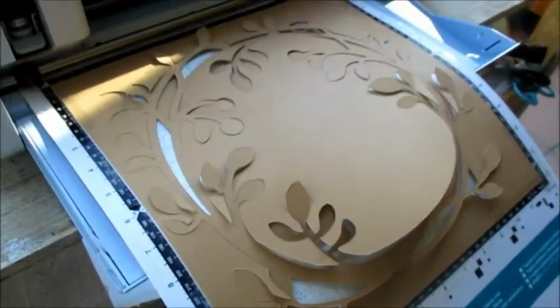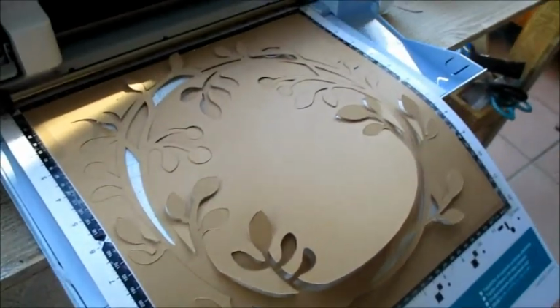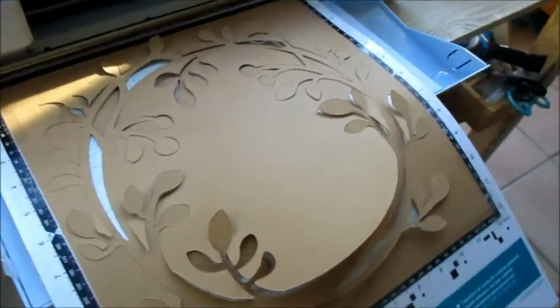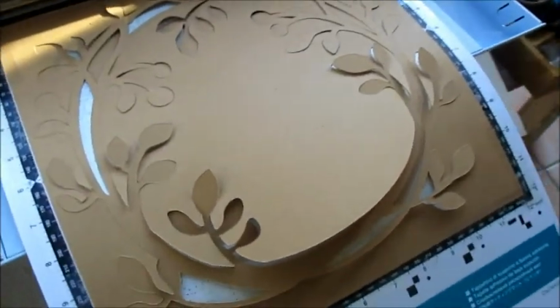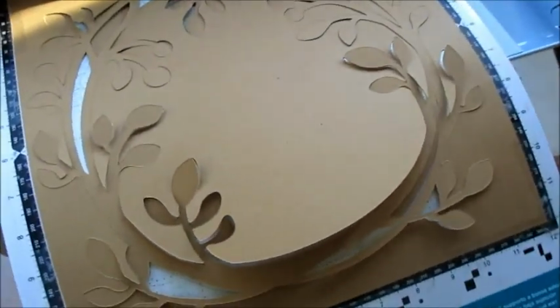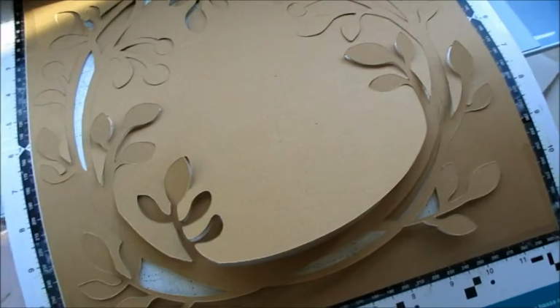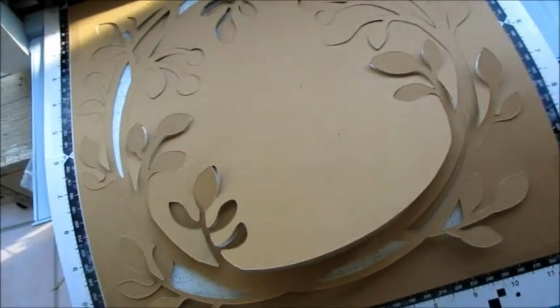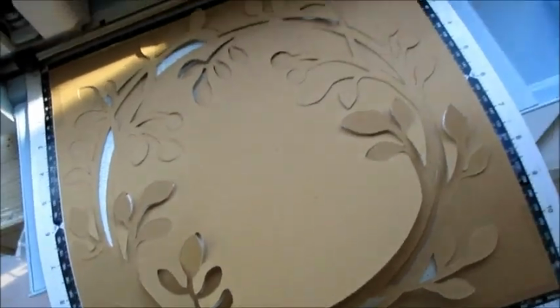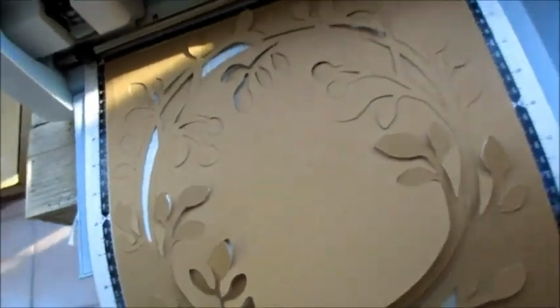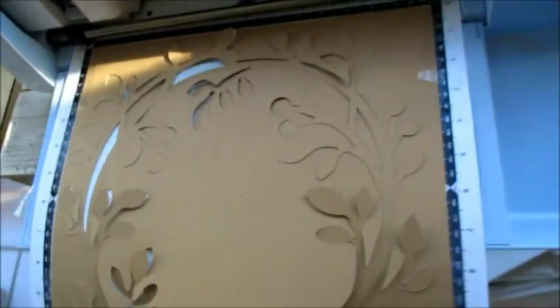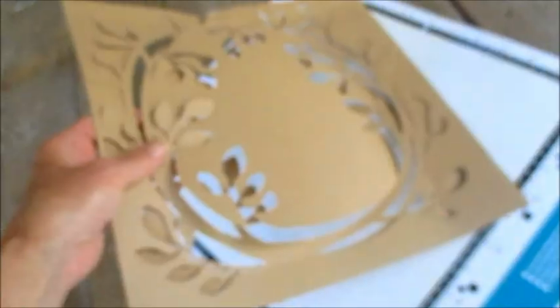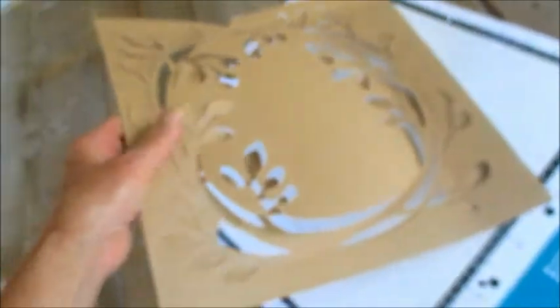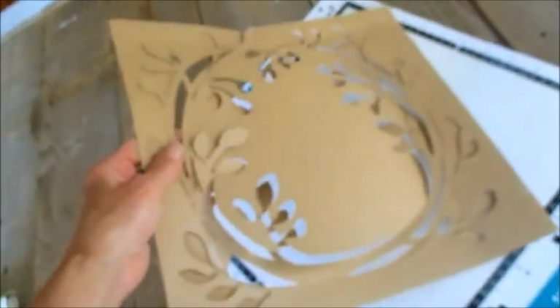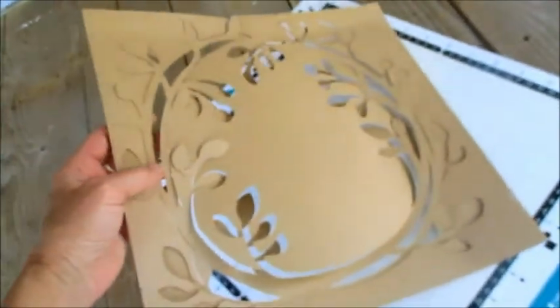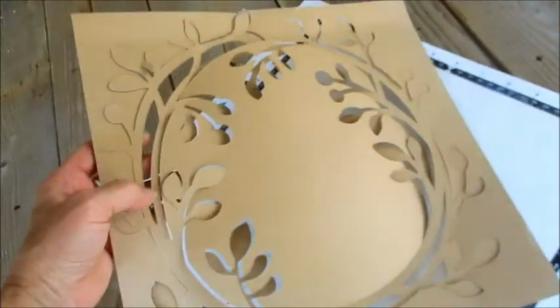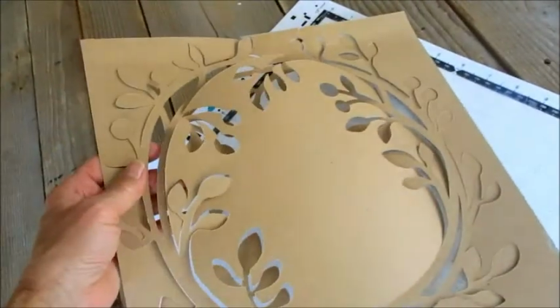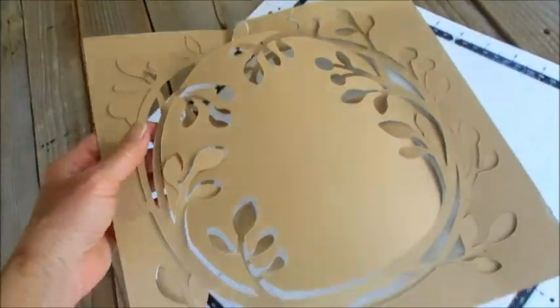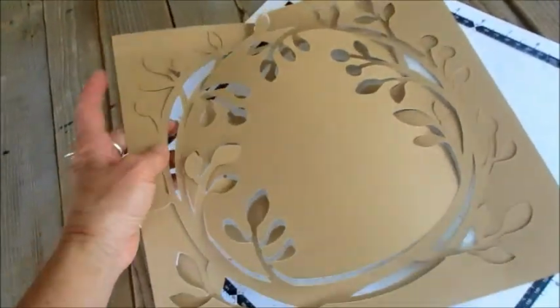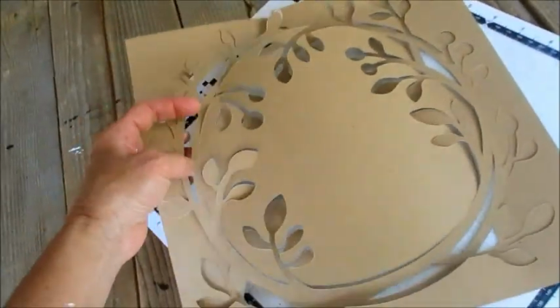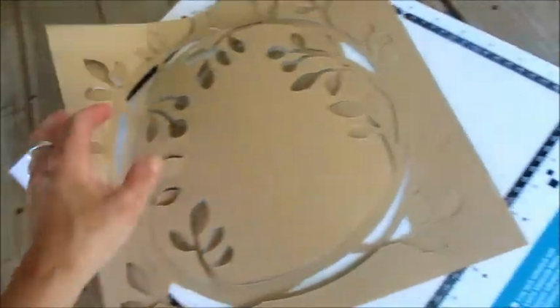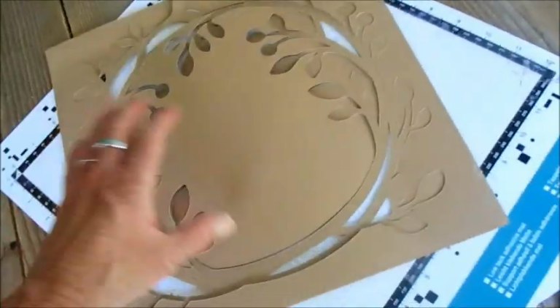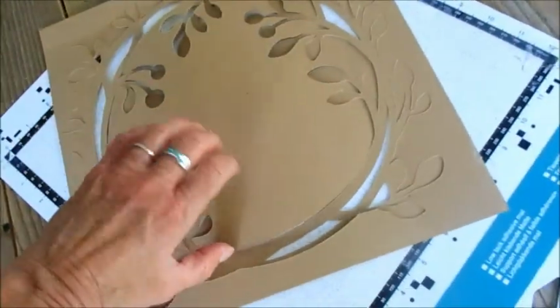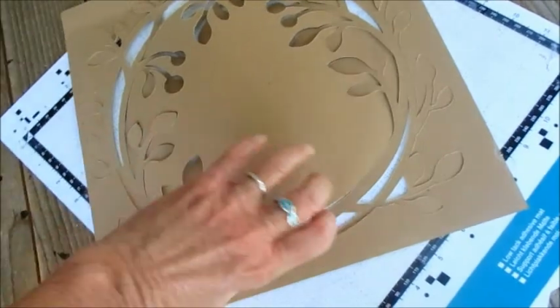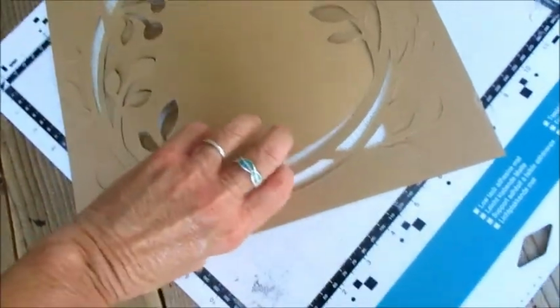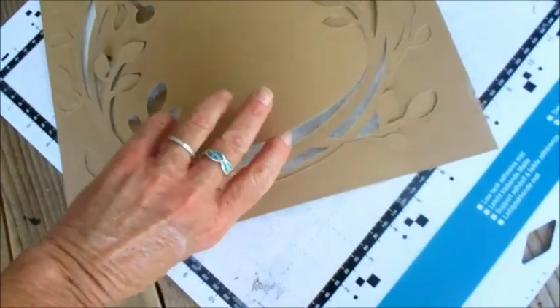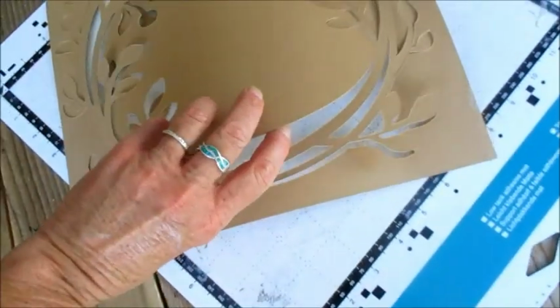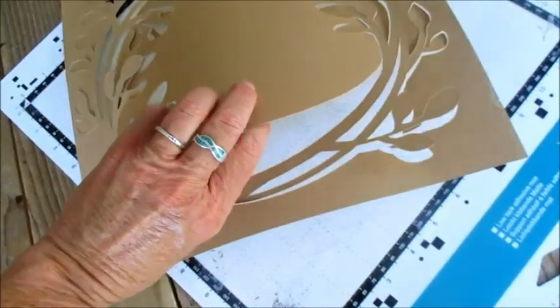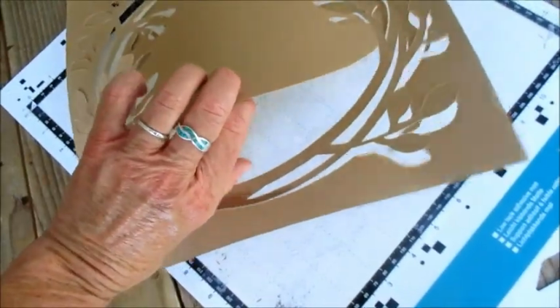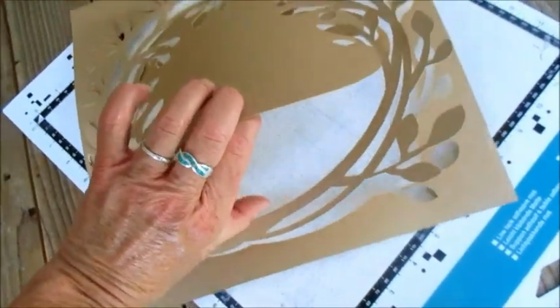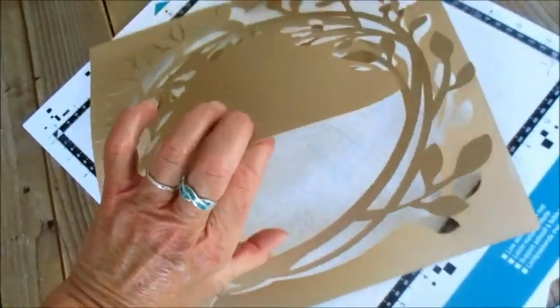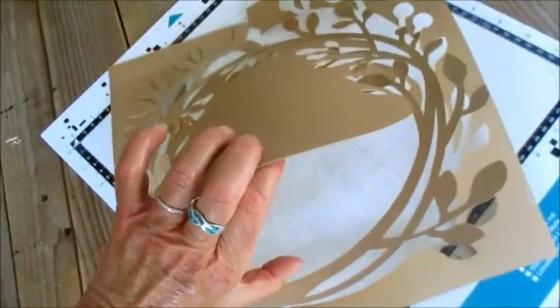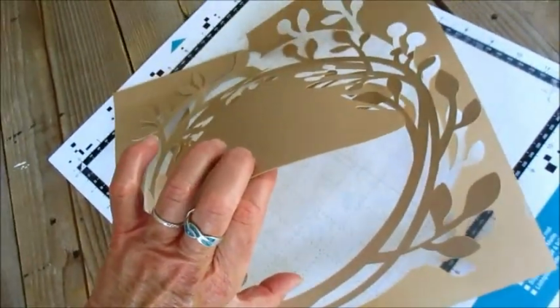It came out really good, I'm really pleased — let's take a look at it. You have your inner and your outer kind of stencil, and I'm going to be lifting this and separating these apart.